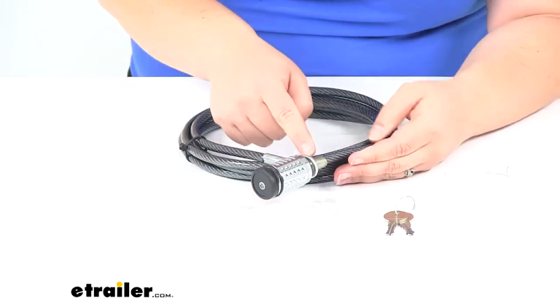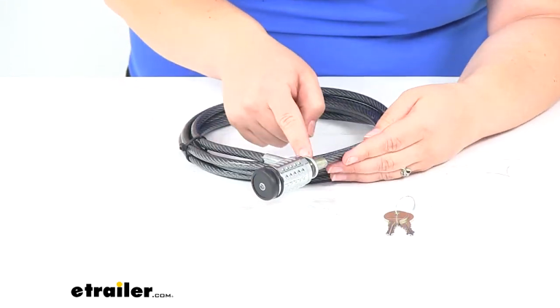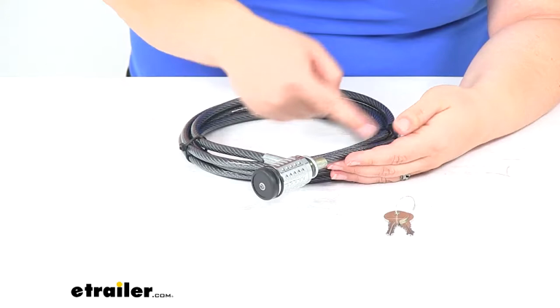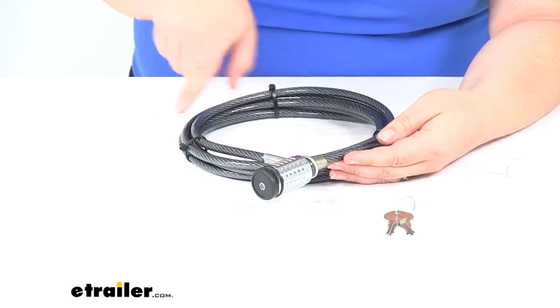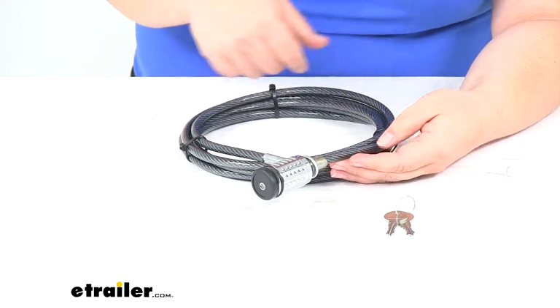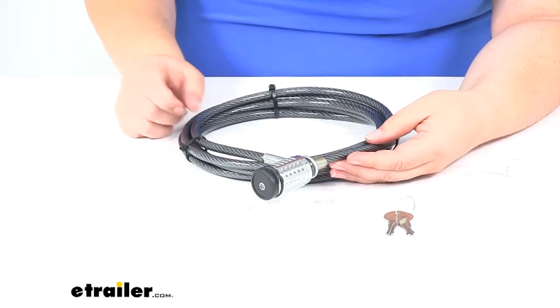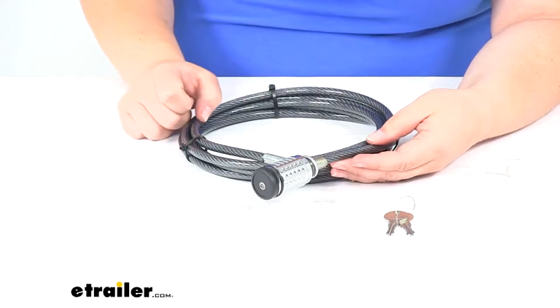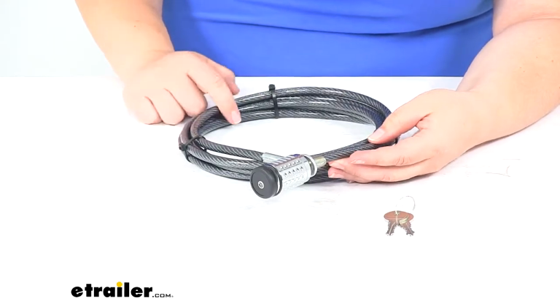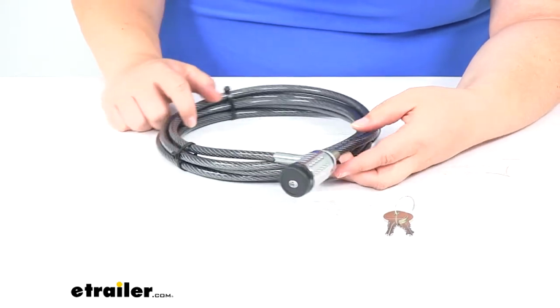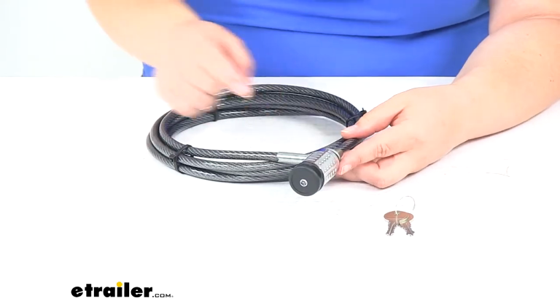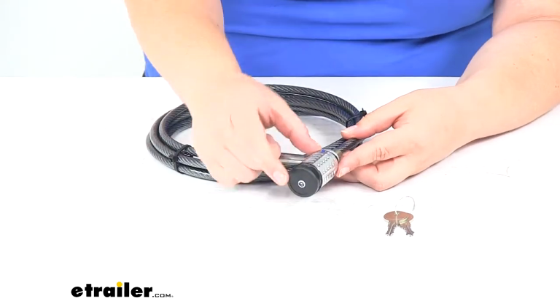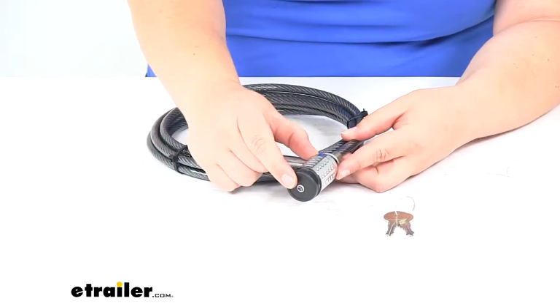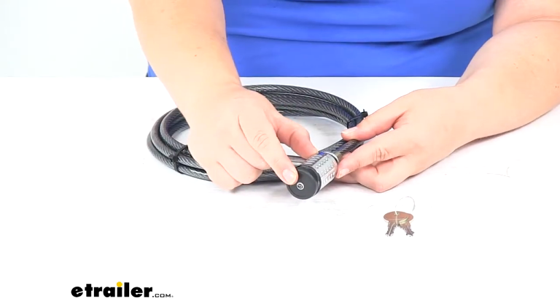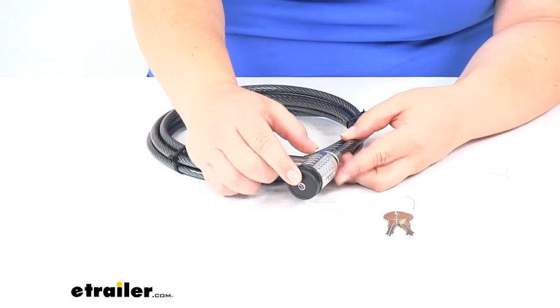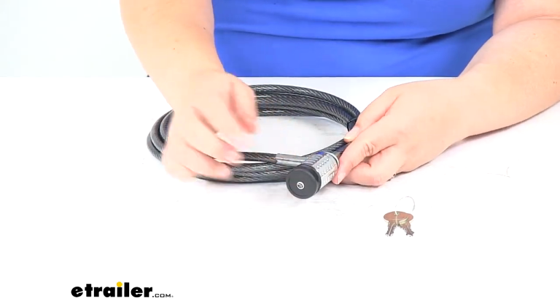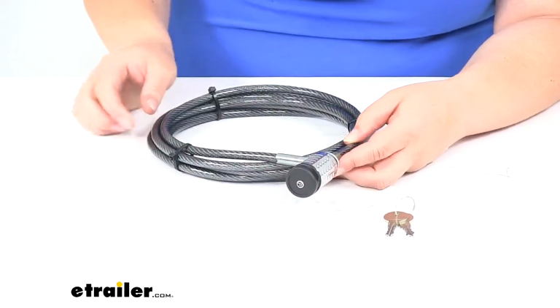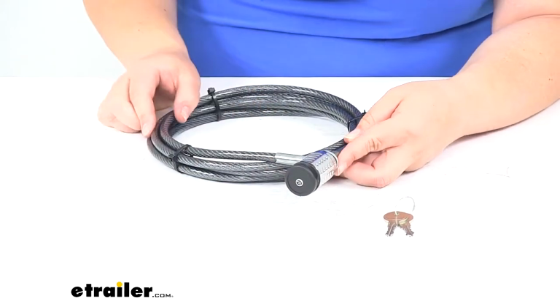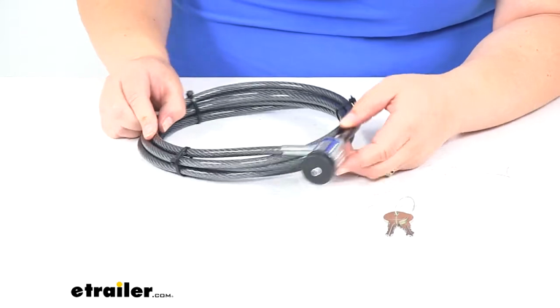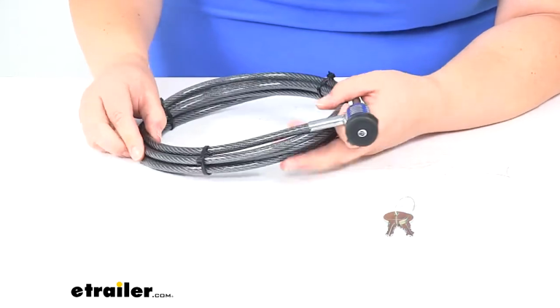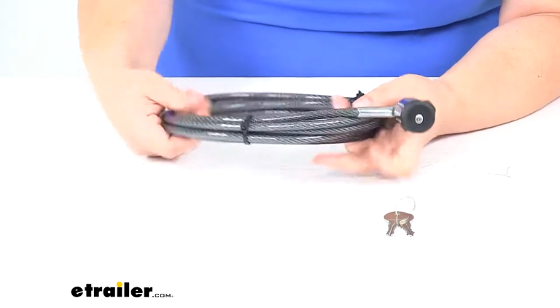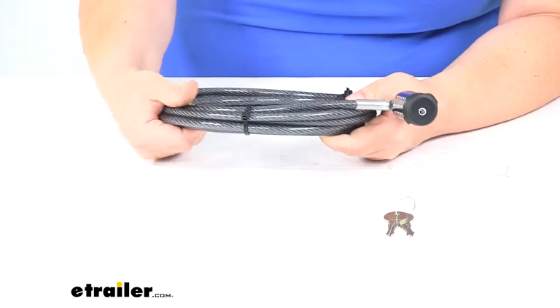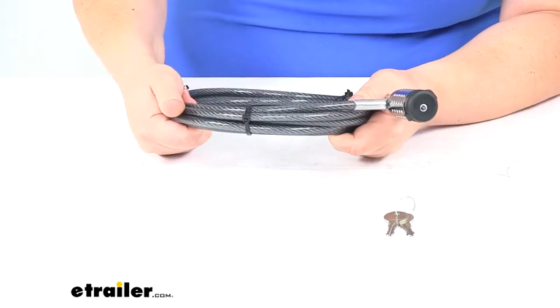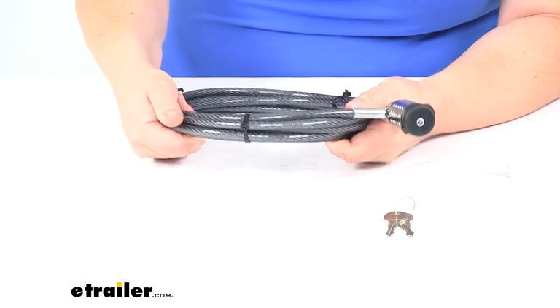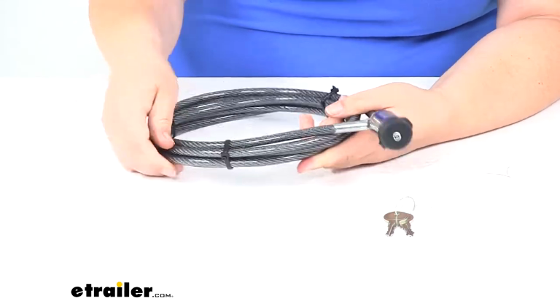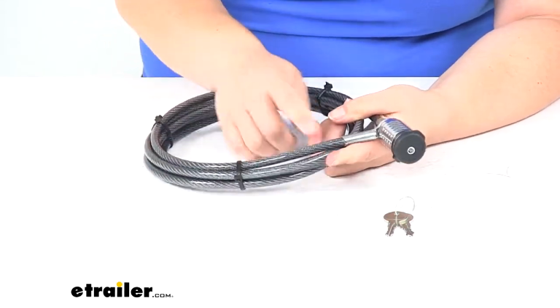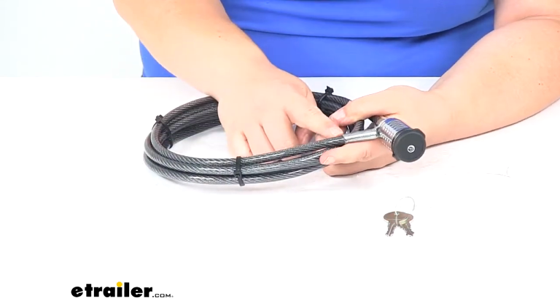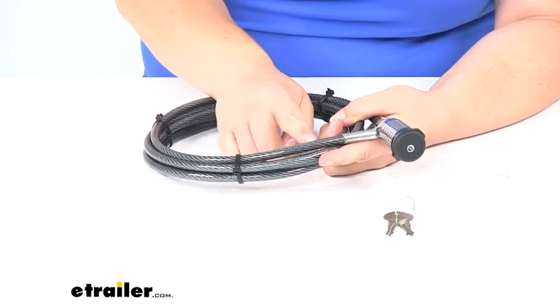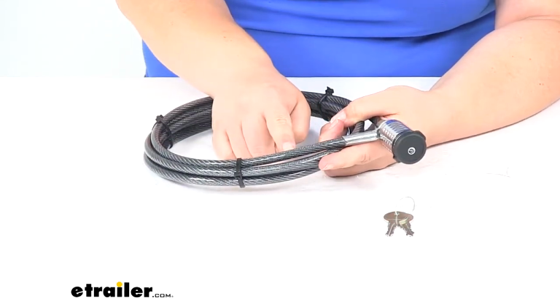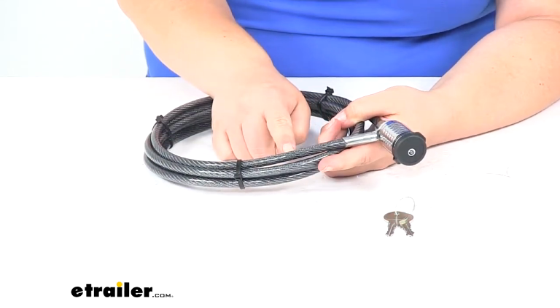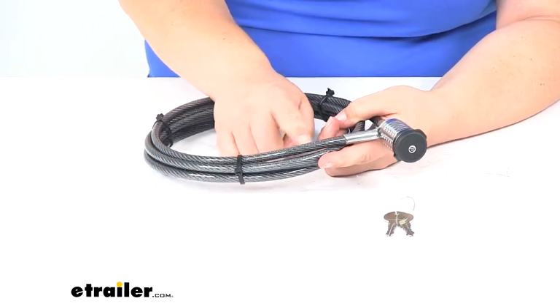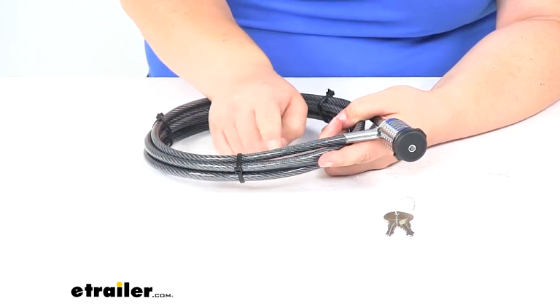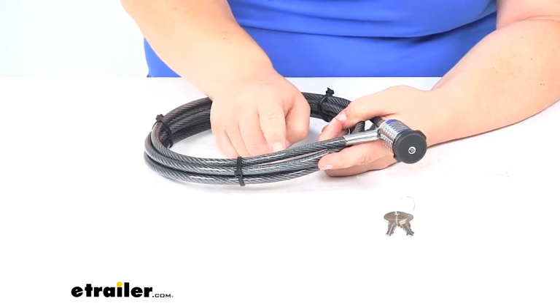The cable measures 10 feet long, and that's before we get to the cylinder lock. It's made of that 5/16-inch diameter cable.